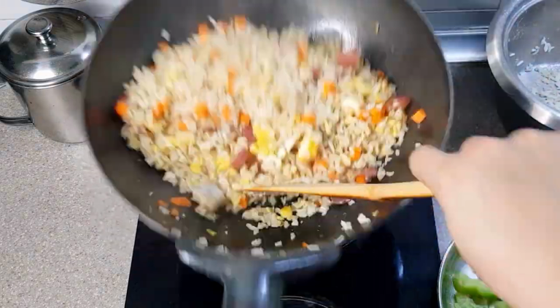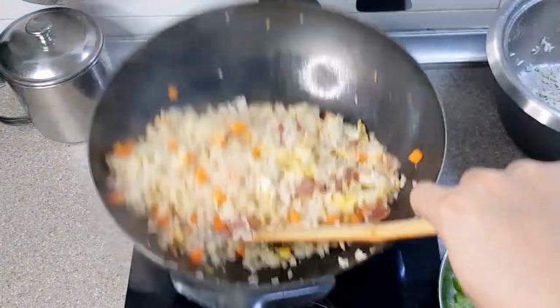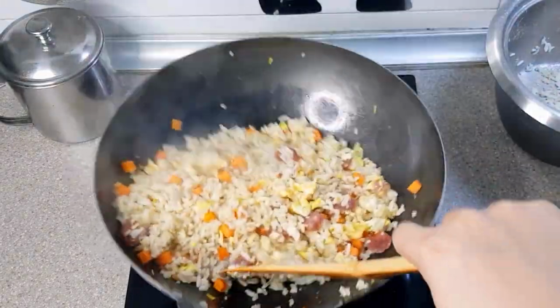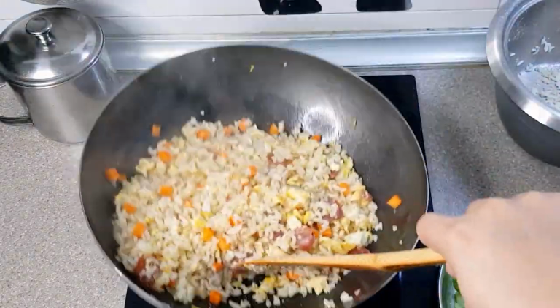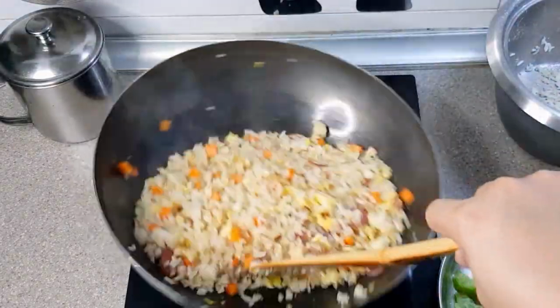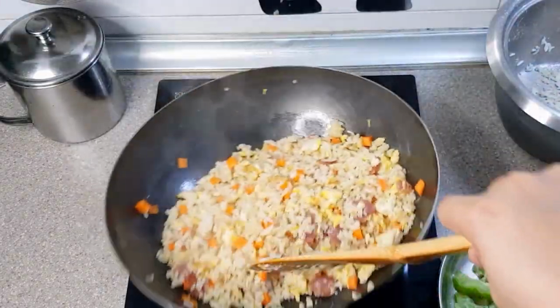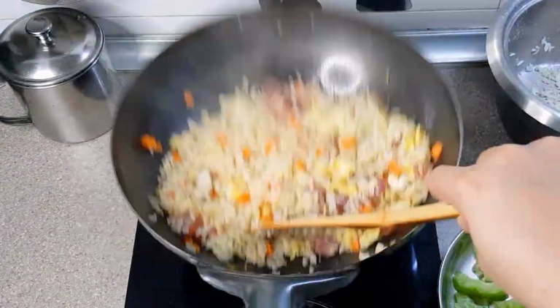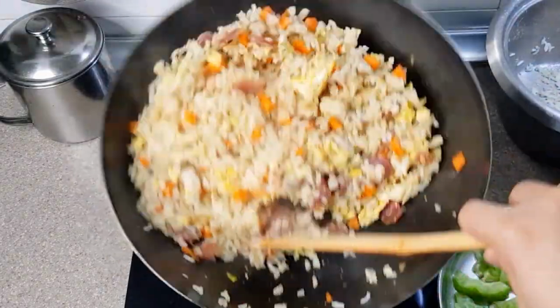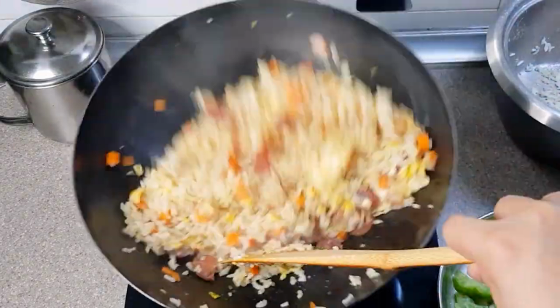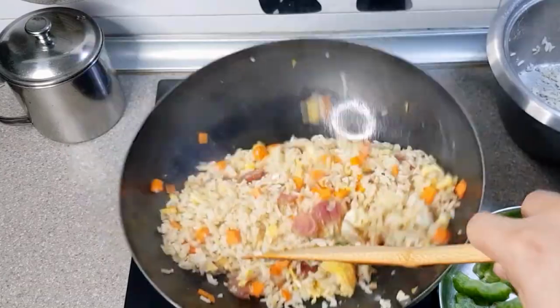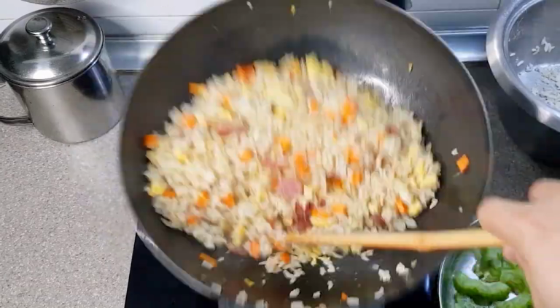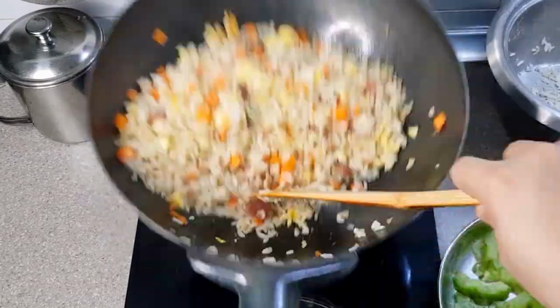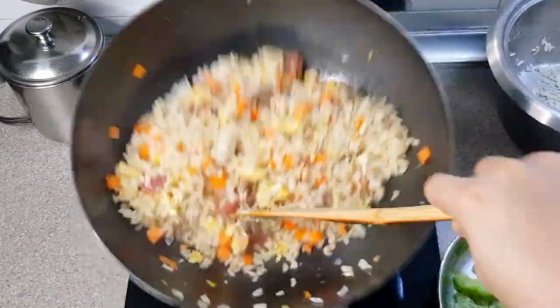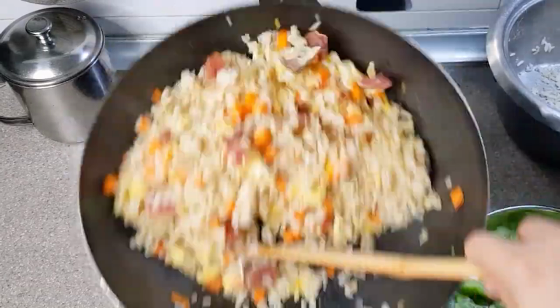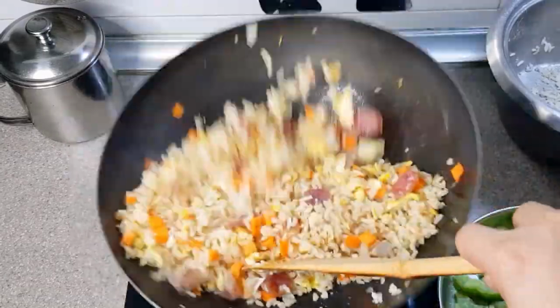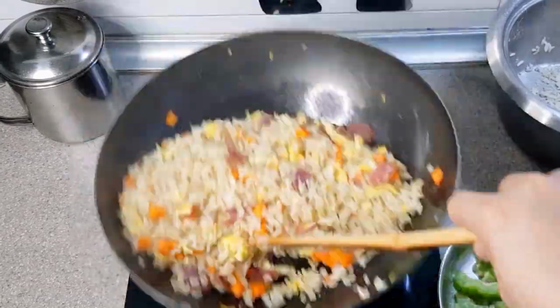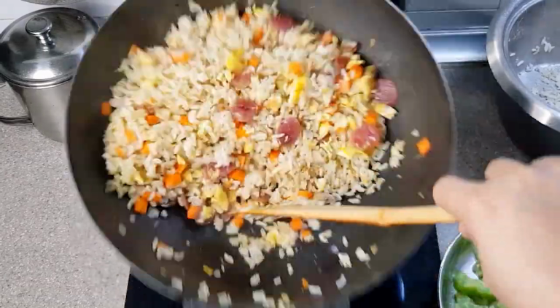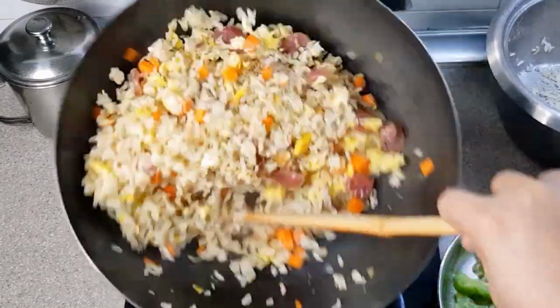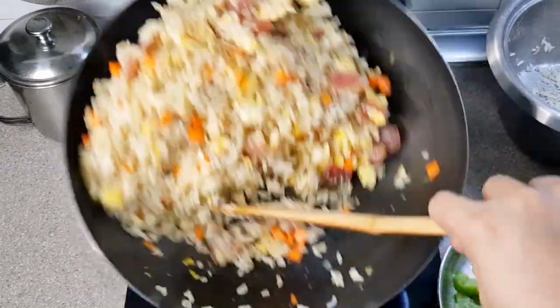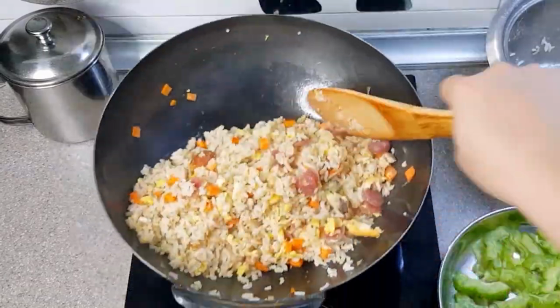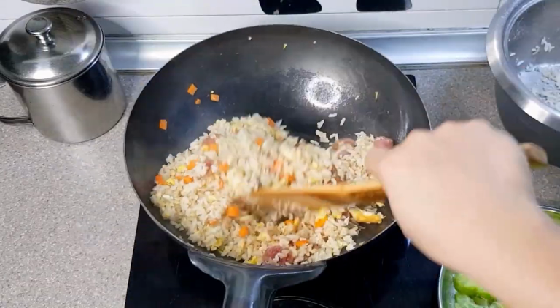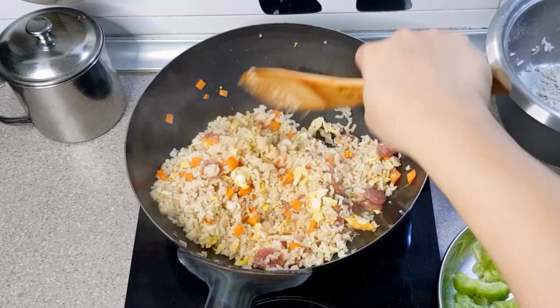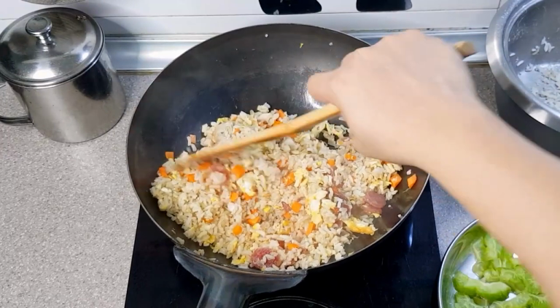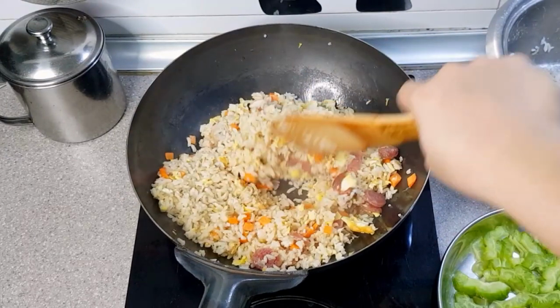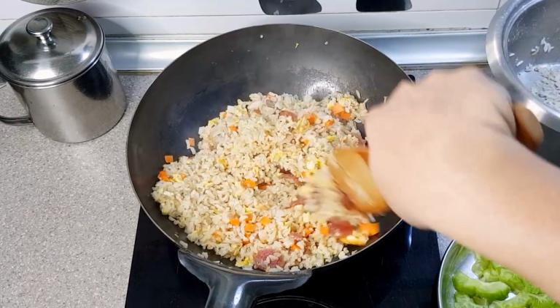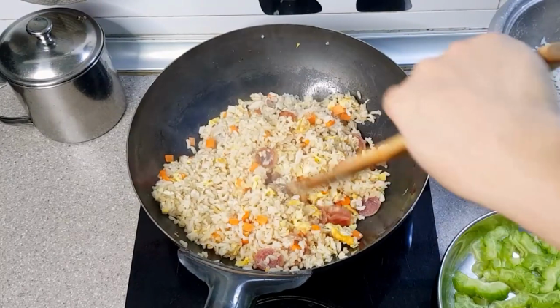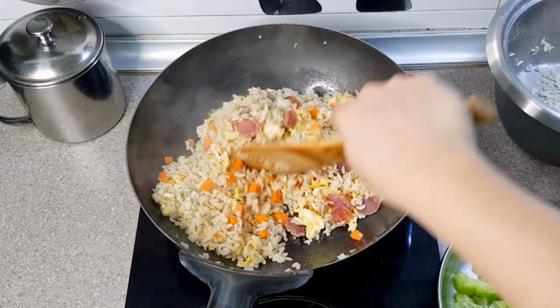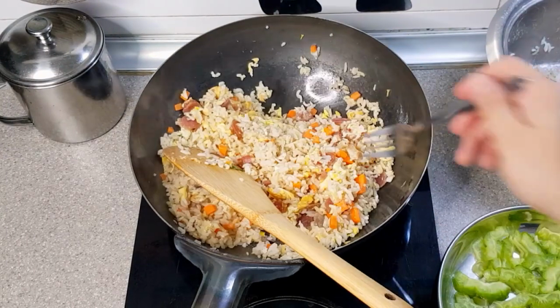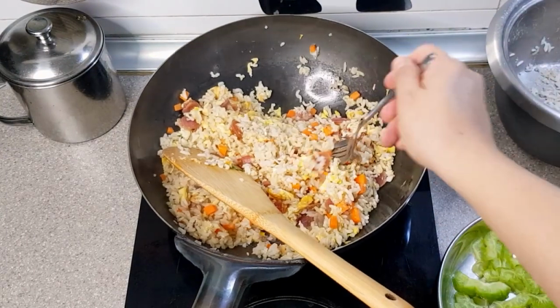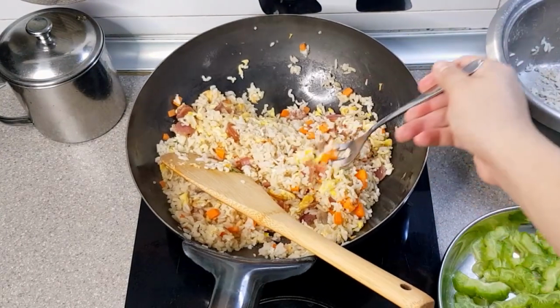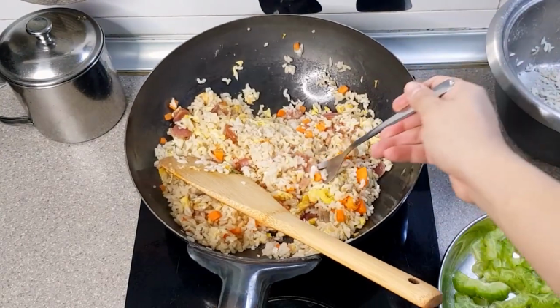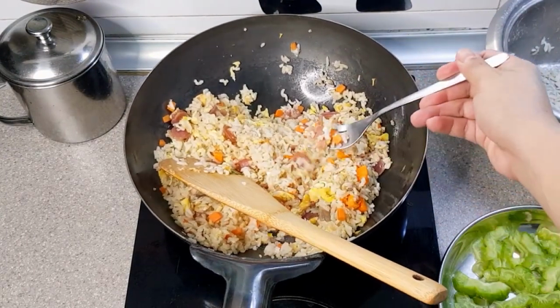Make sure to stir it well. Forgive my tossing, I'm so bad at it as you can see. And of course, make sure to taste as you go.